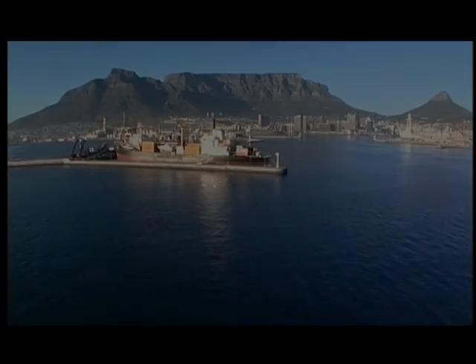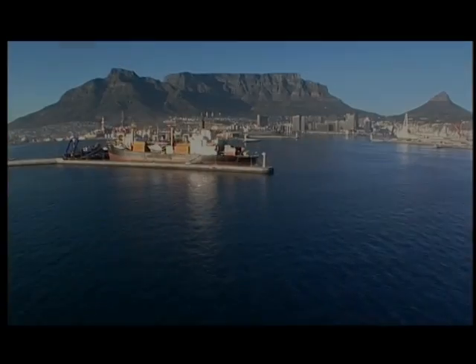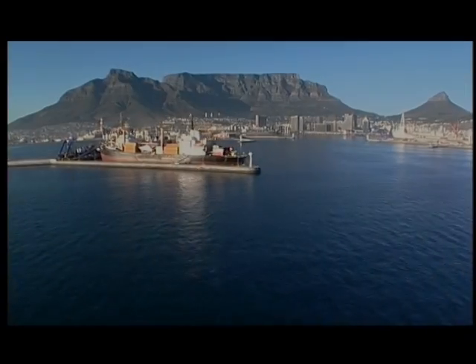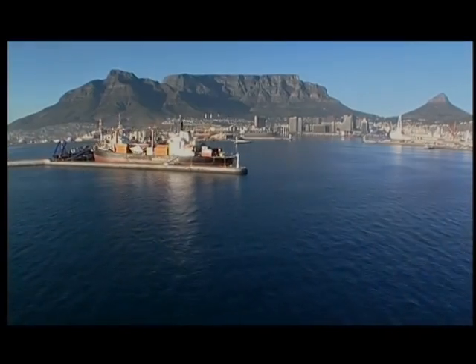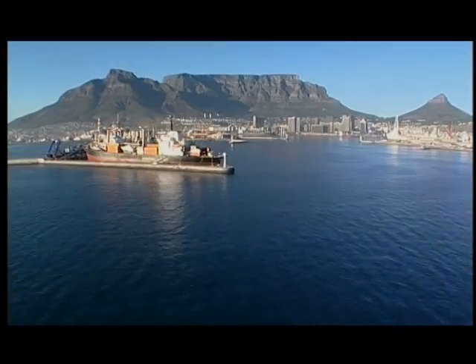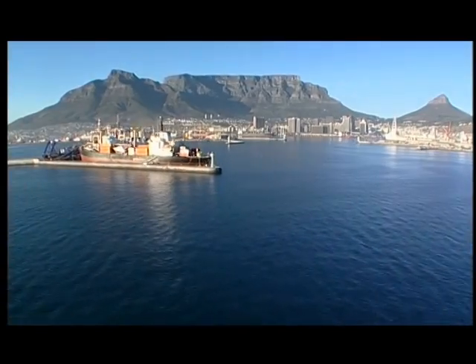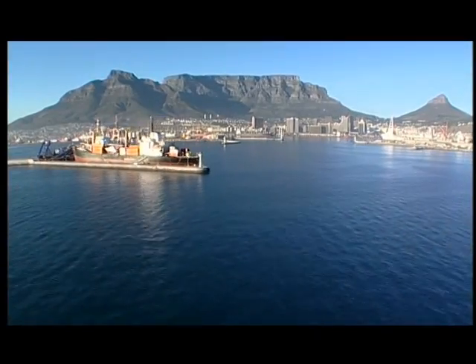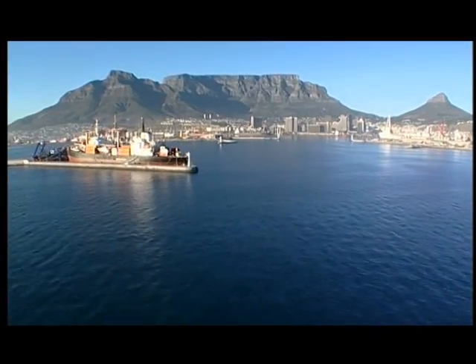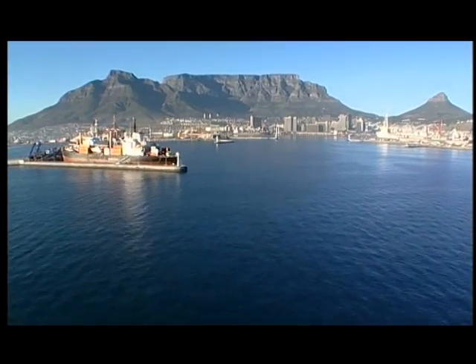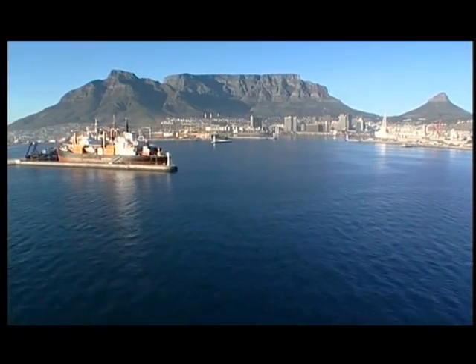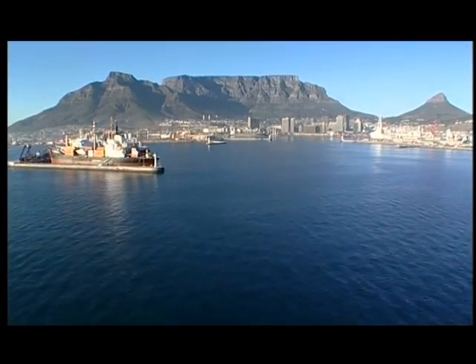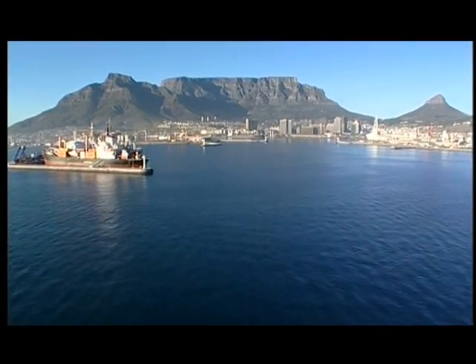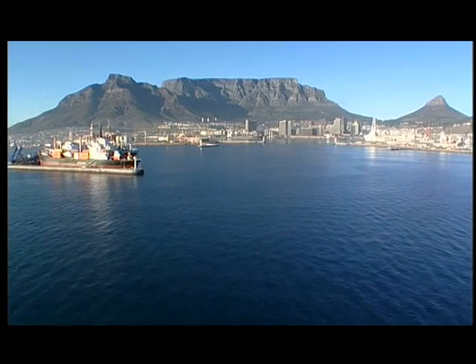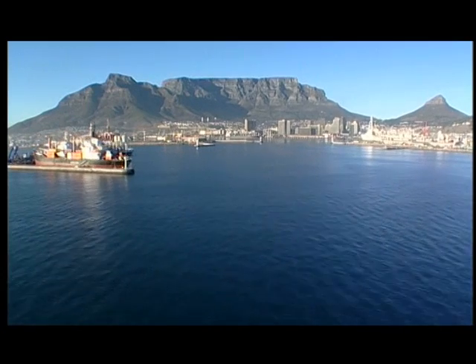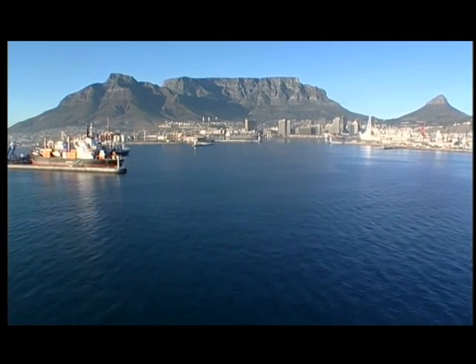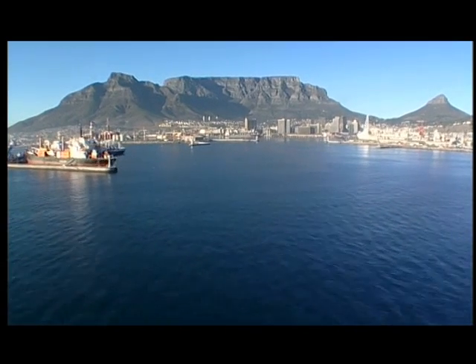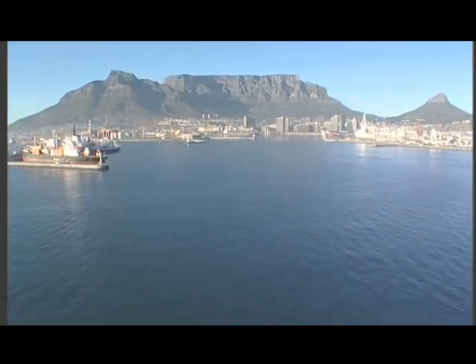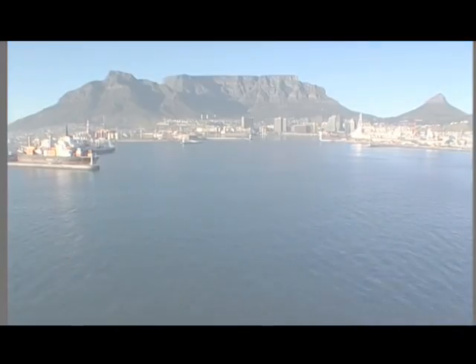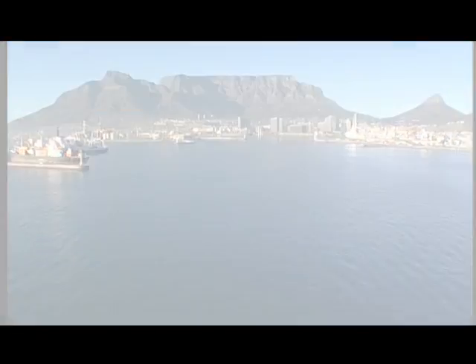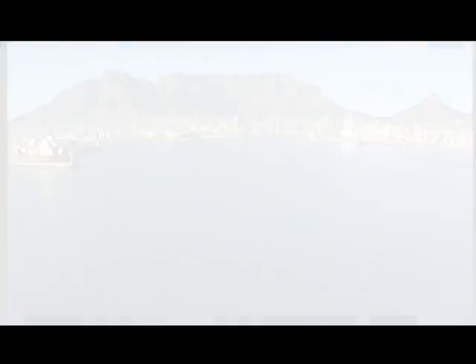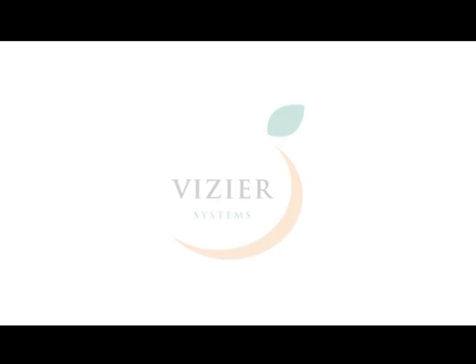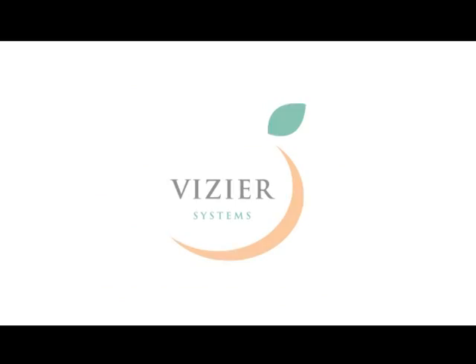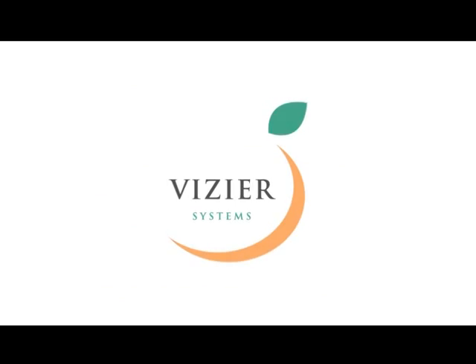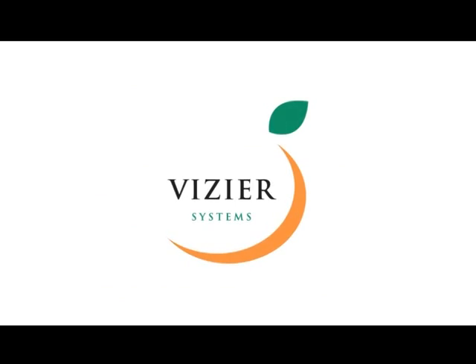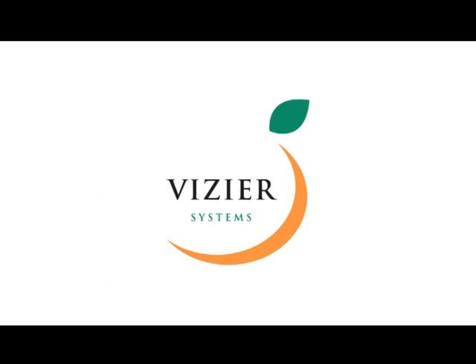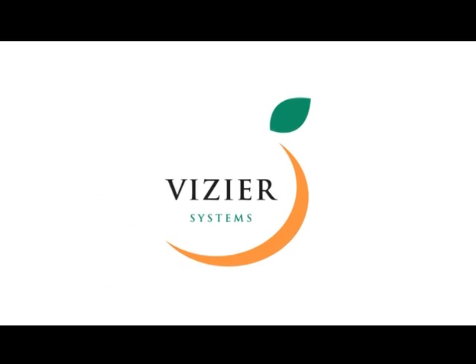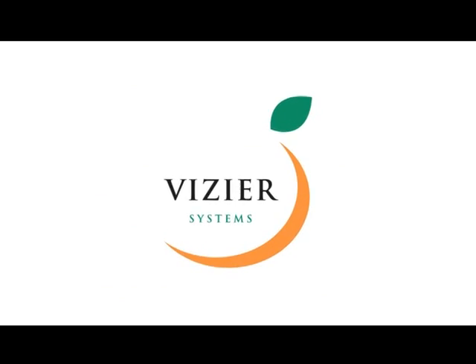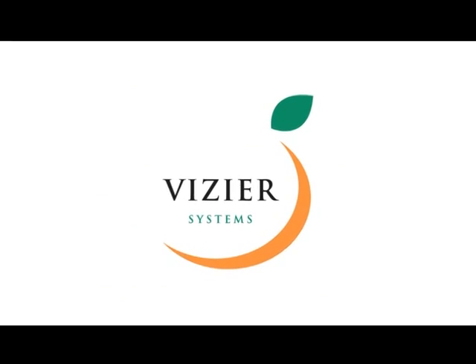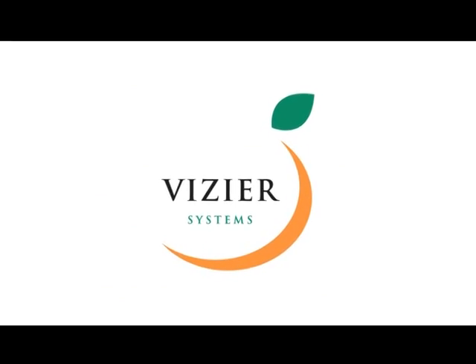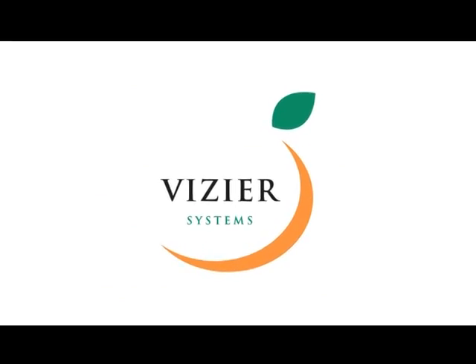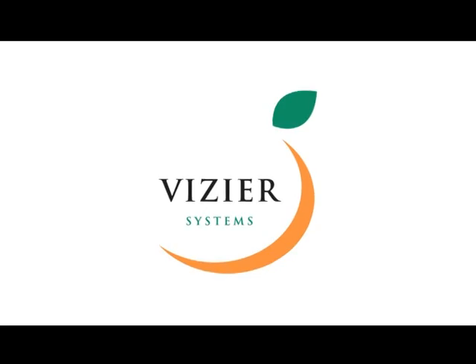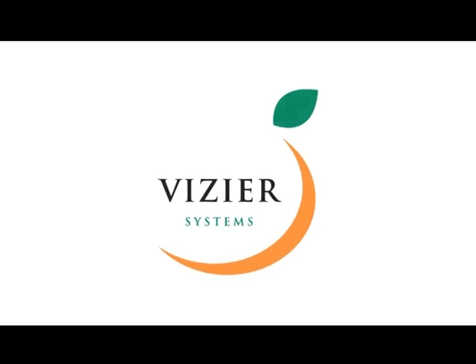Established to develop, supply and support fresh produce qualification systems, Vizier Systems has been a leader in its field since 1994.